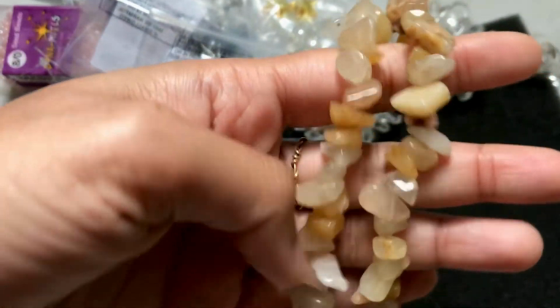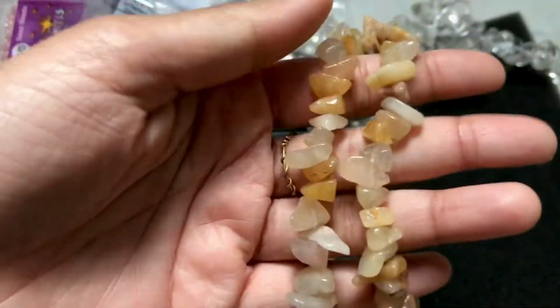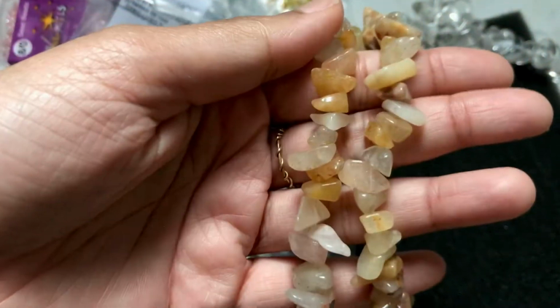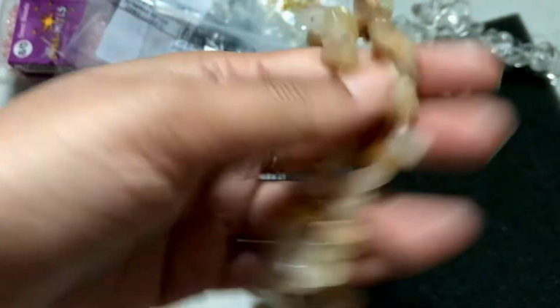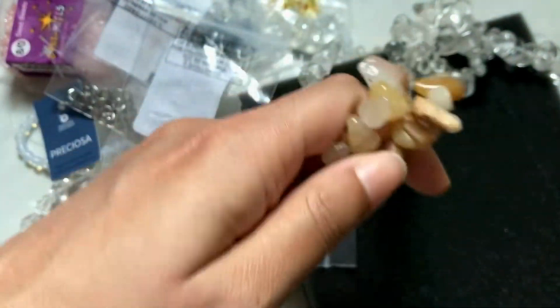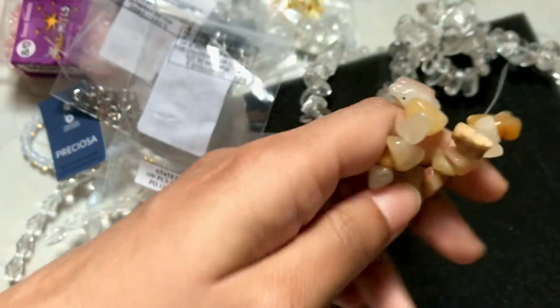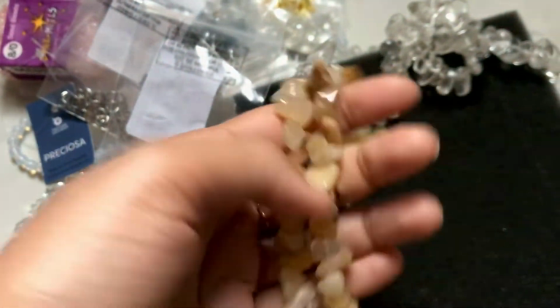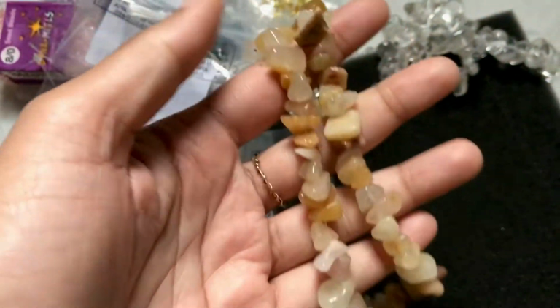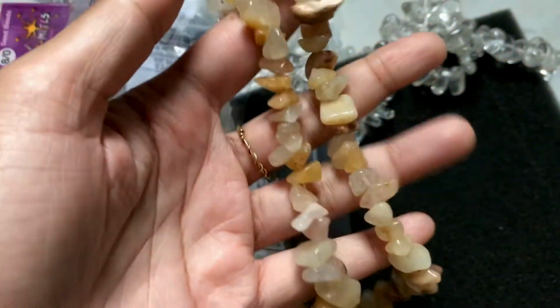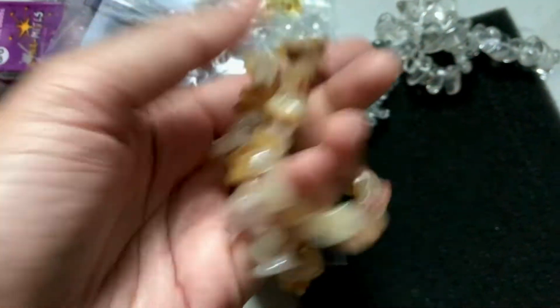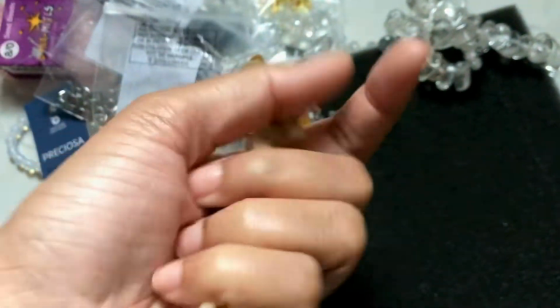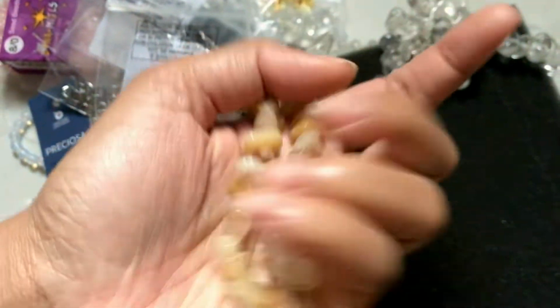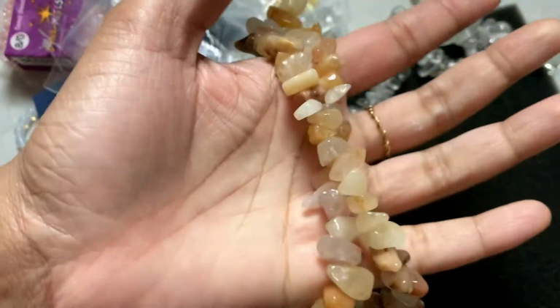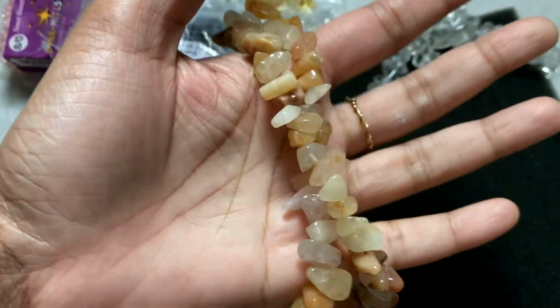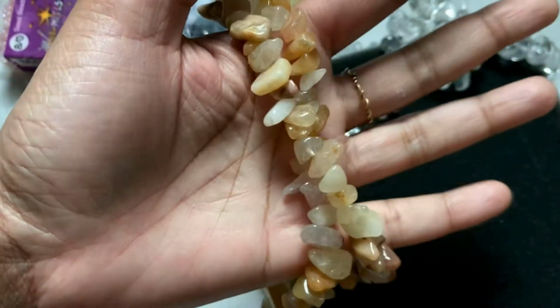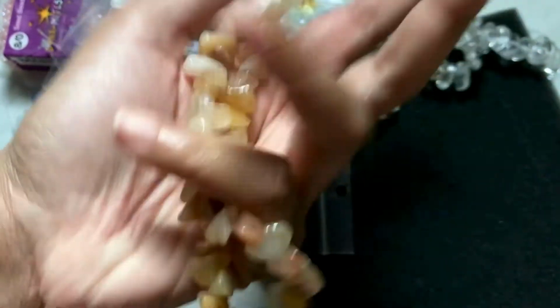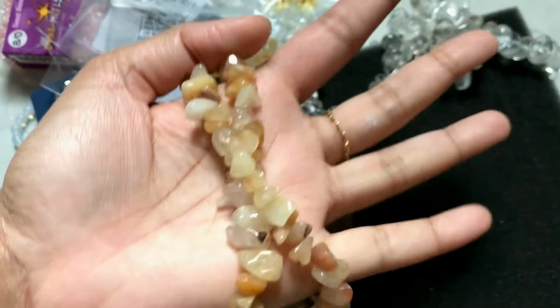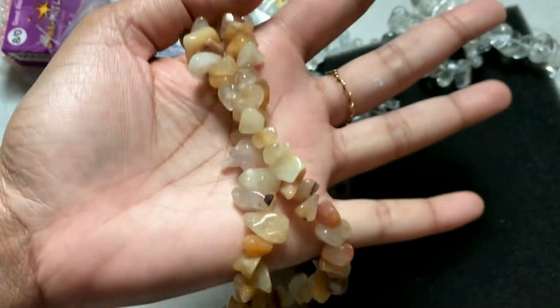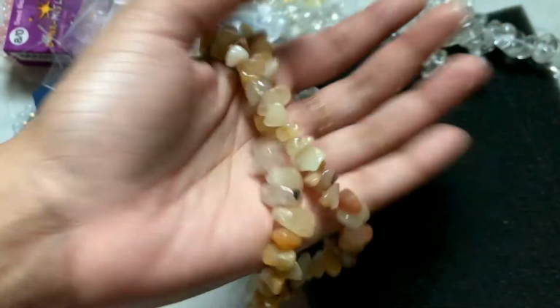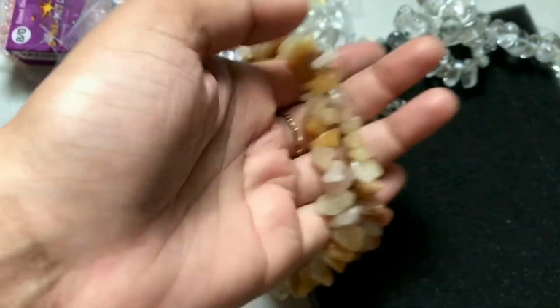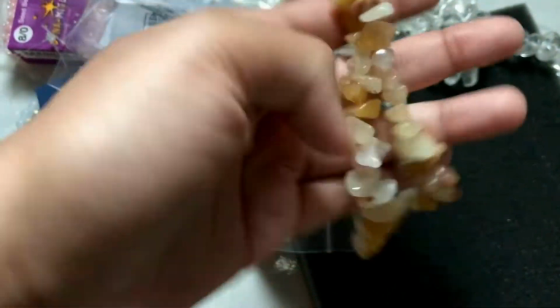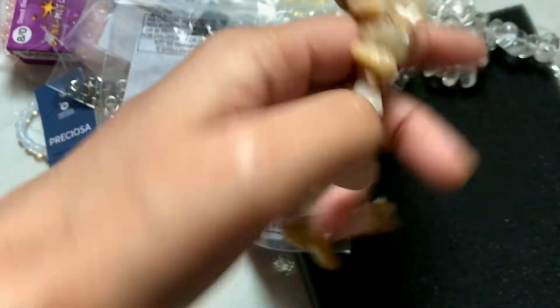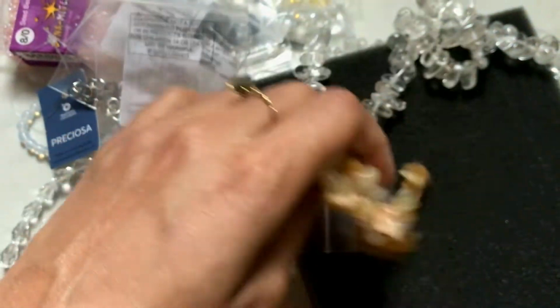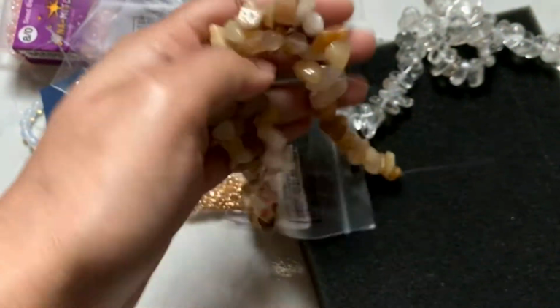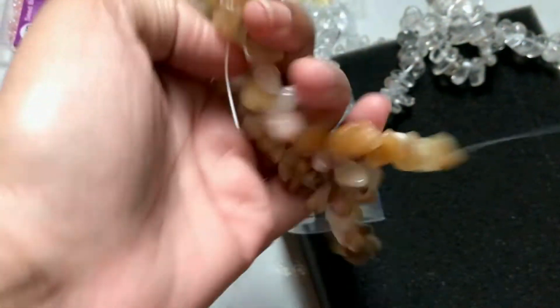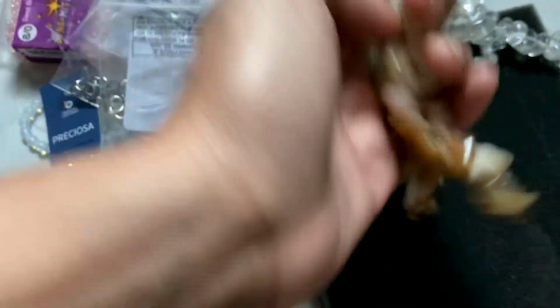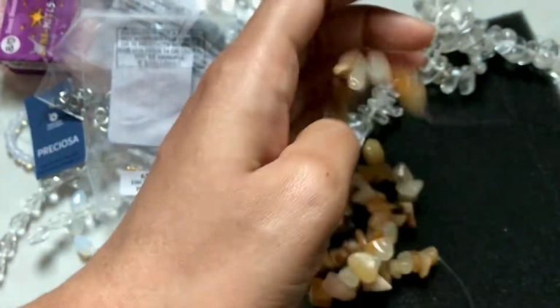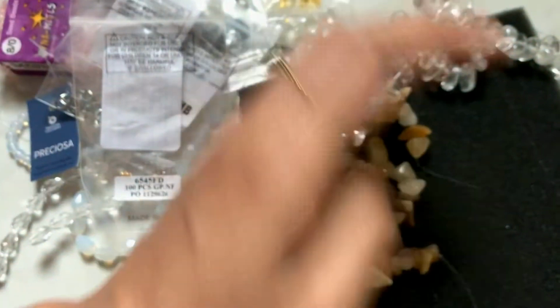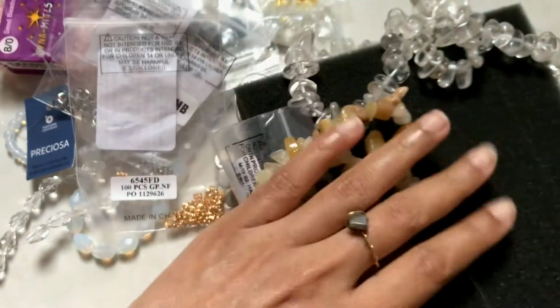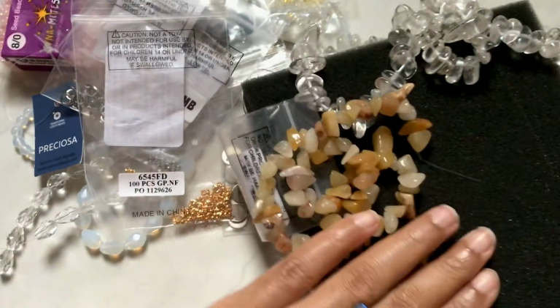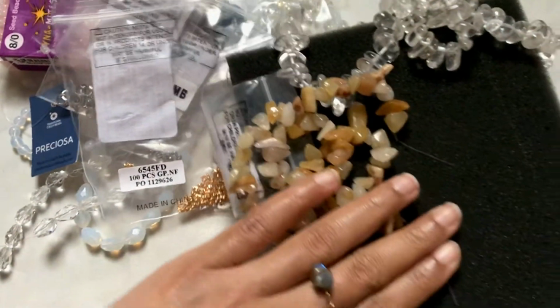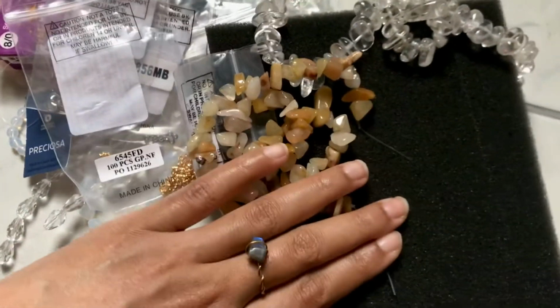This was a random buy — it's a mixed quartz strand. I have a plan for it.